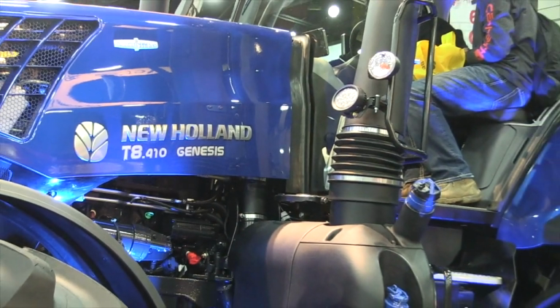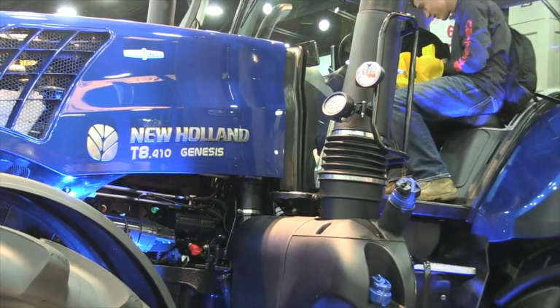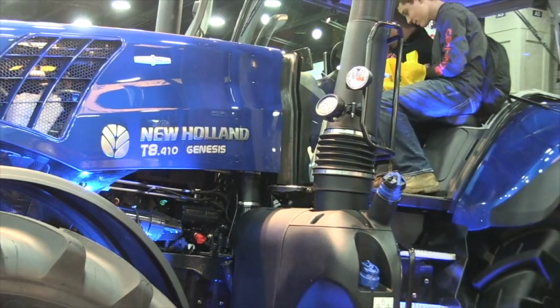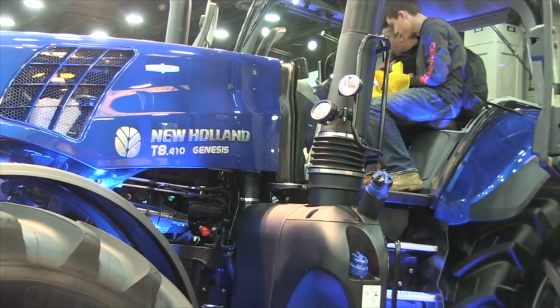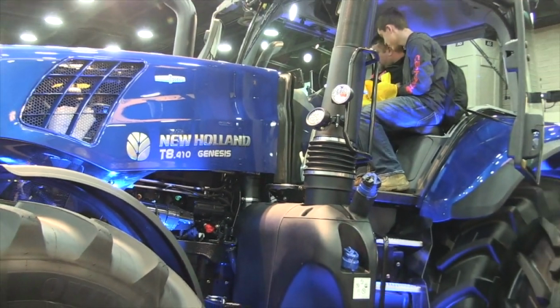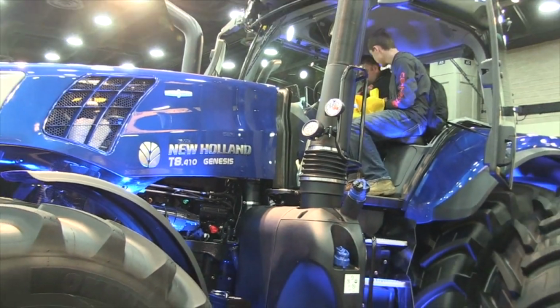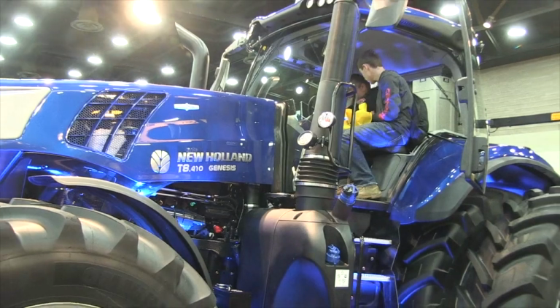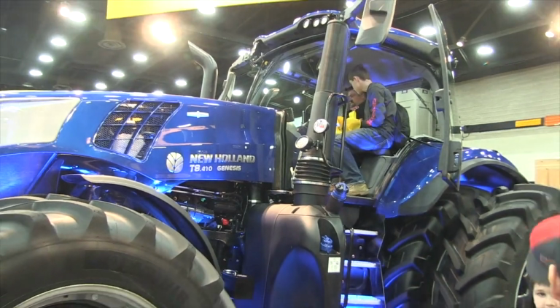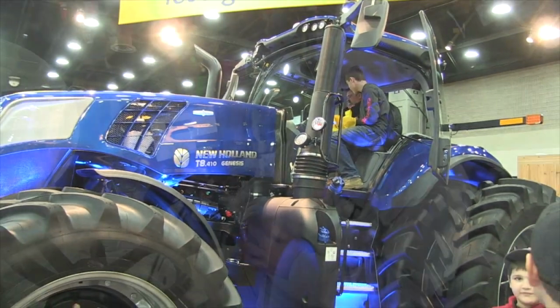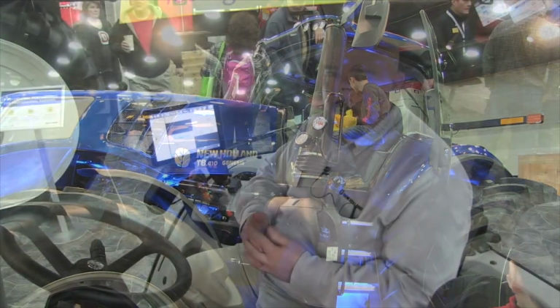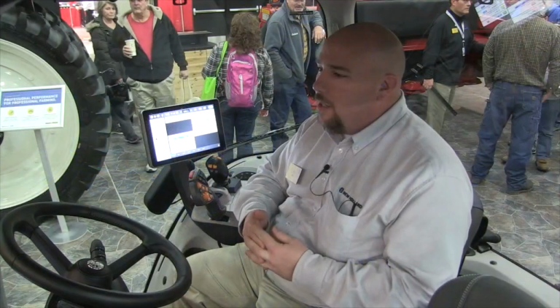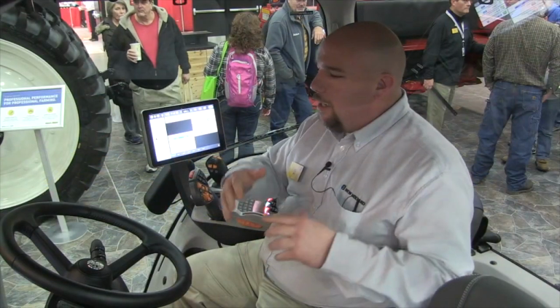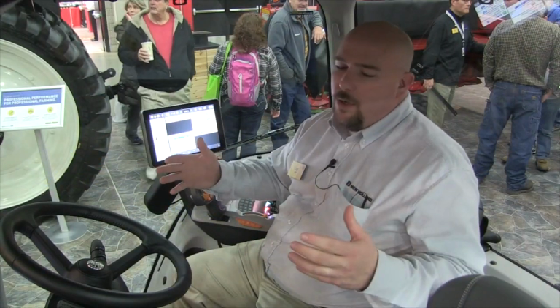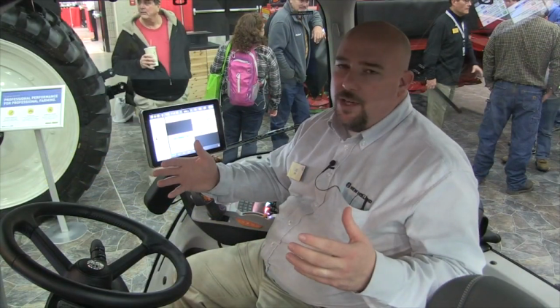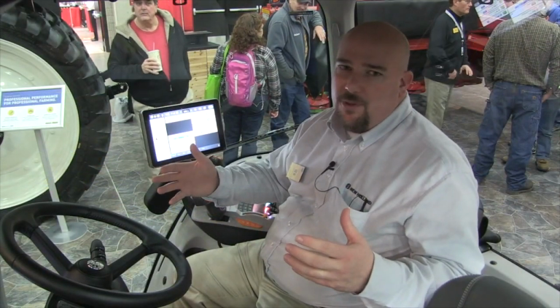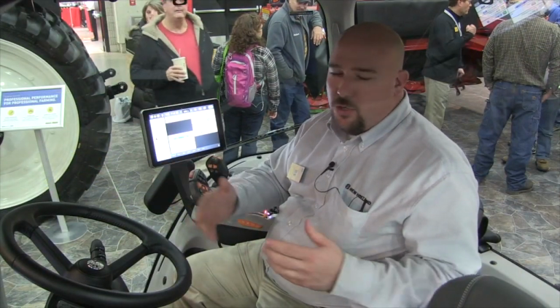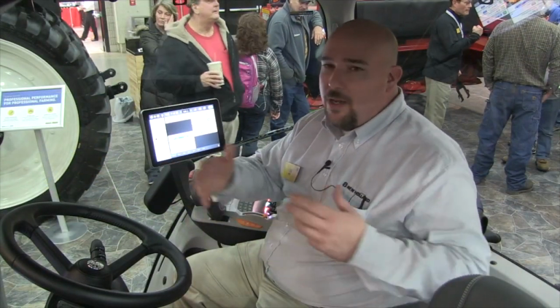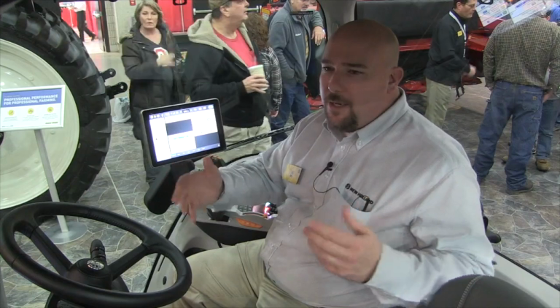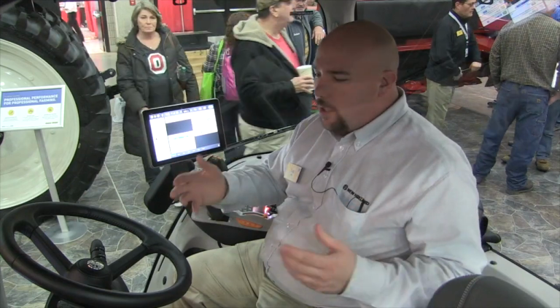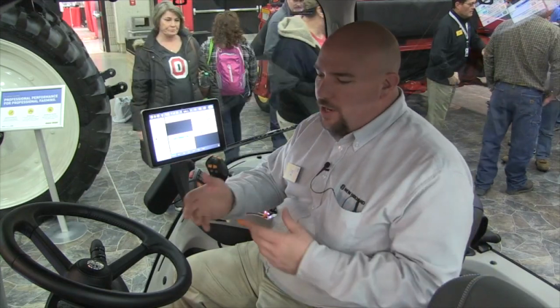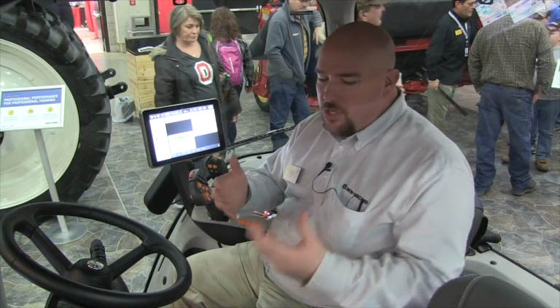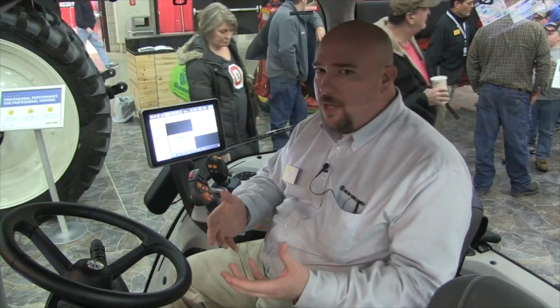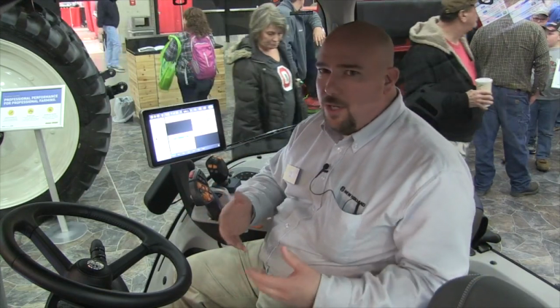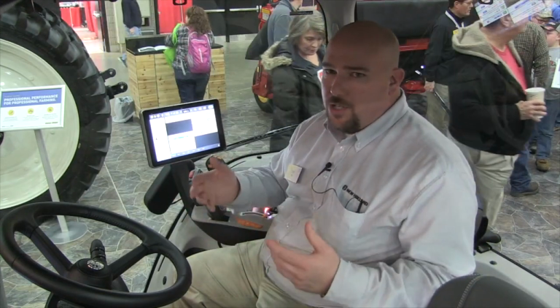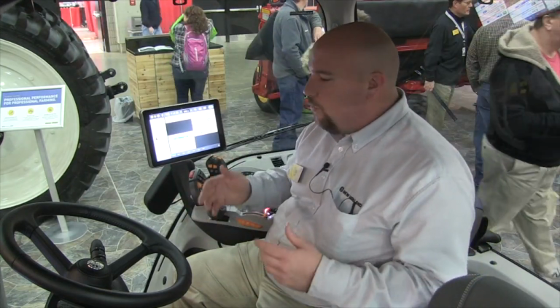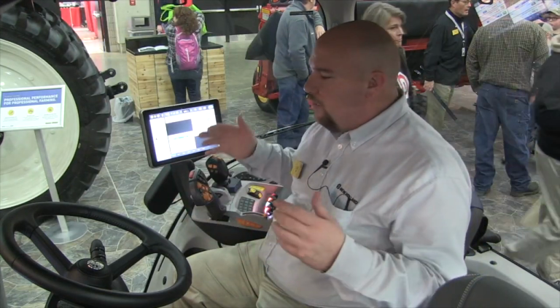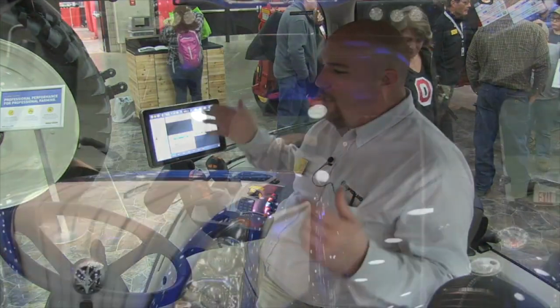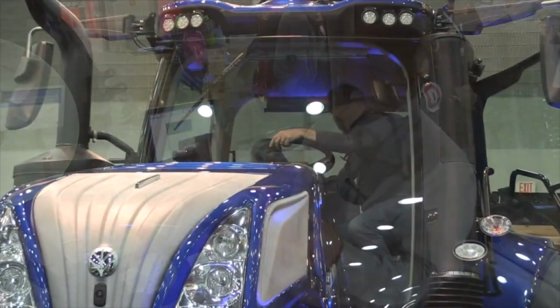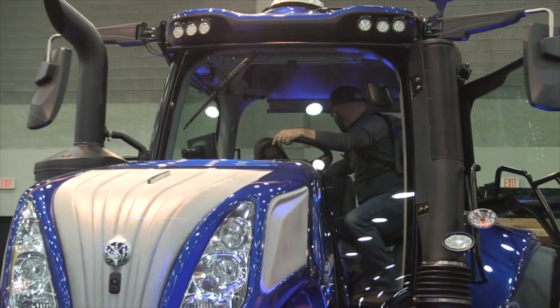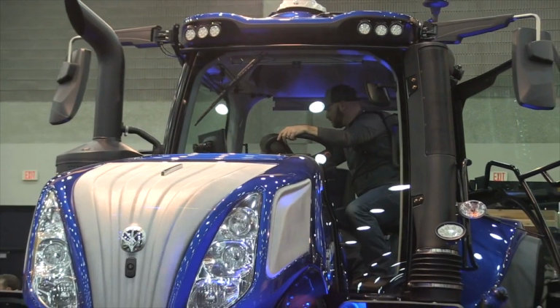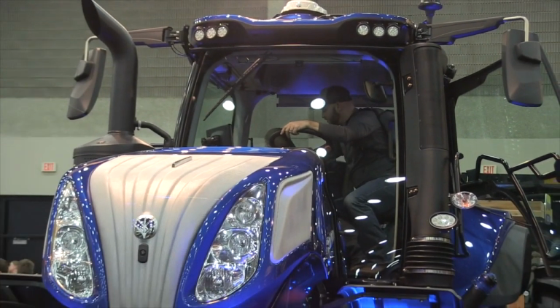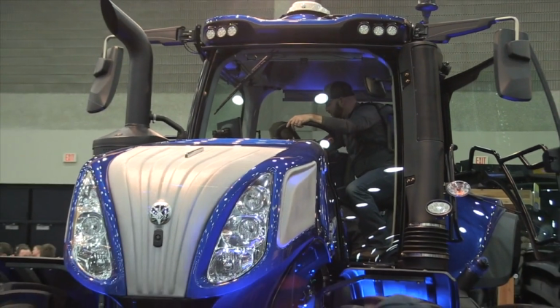The new tractor comes out in model year 20. You'll see it in the dealerships come out in Q4 here at the end of the year. A lot of really cool things have happened — this tractor has really been updated from the ground up with our customer input.